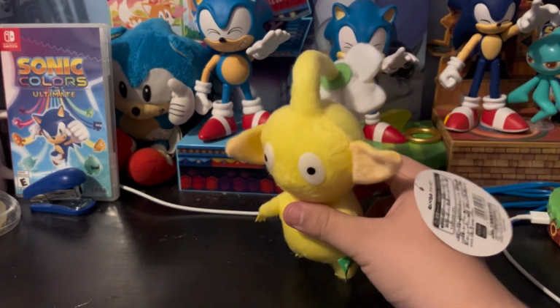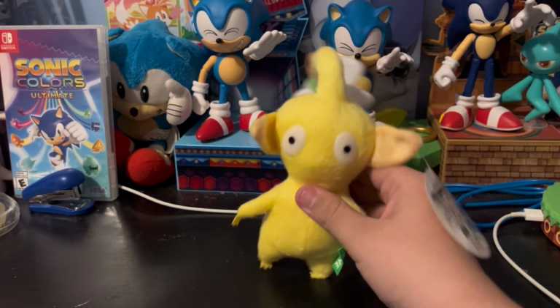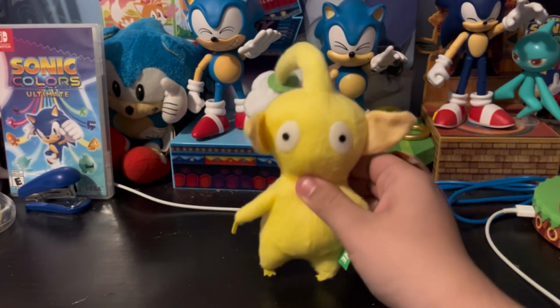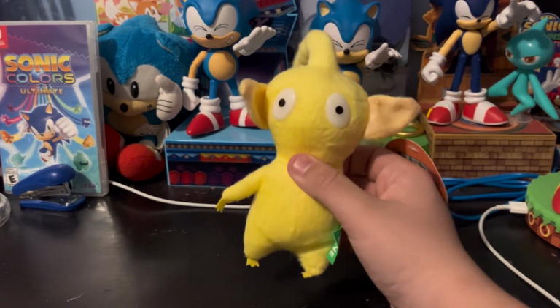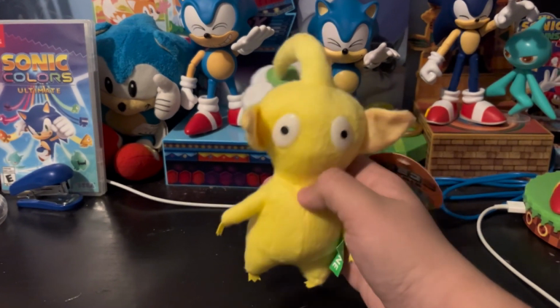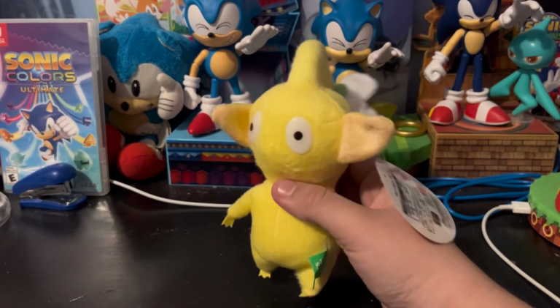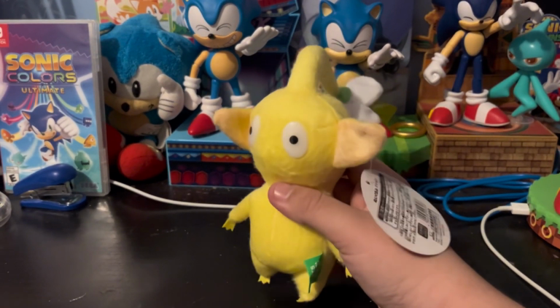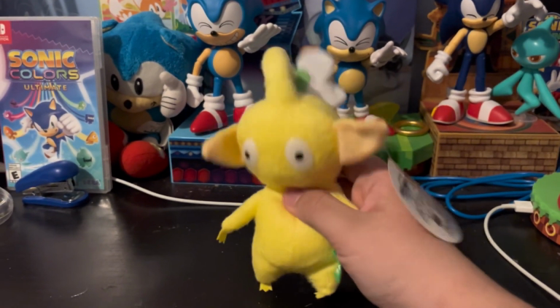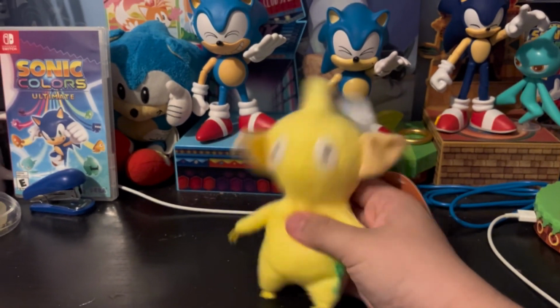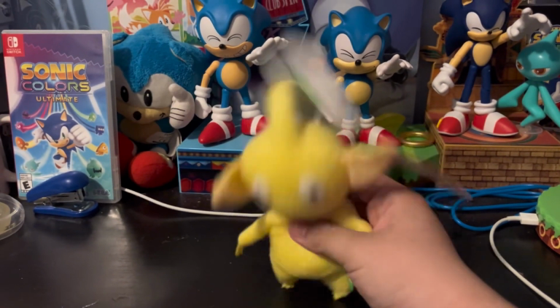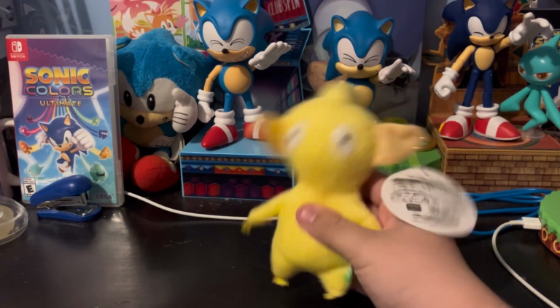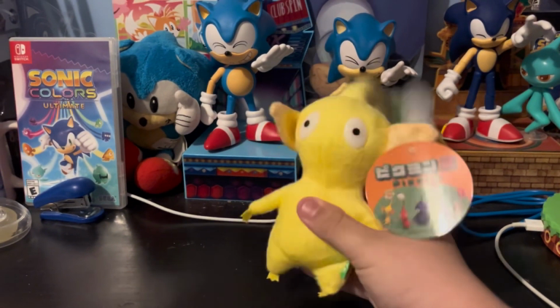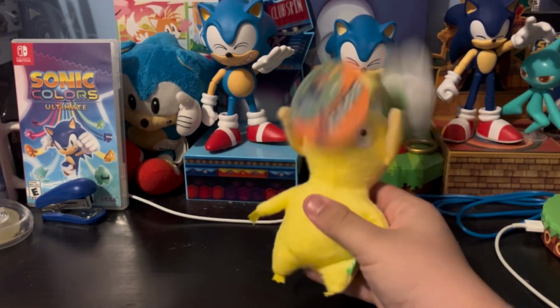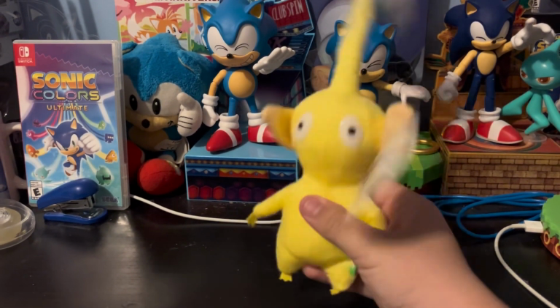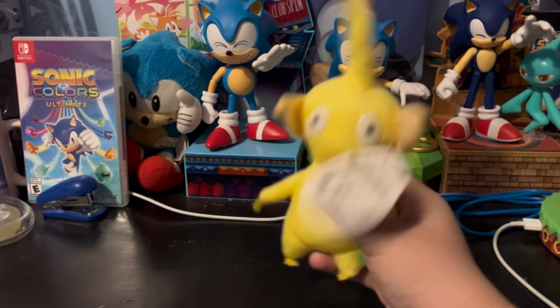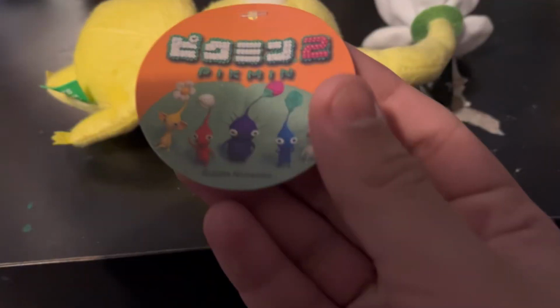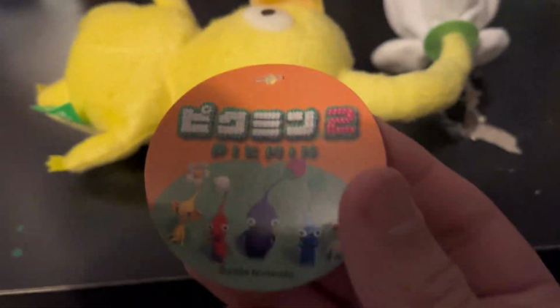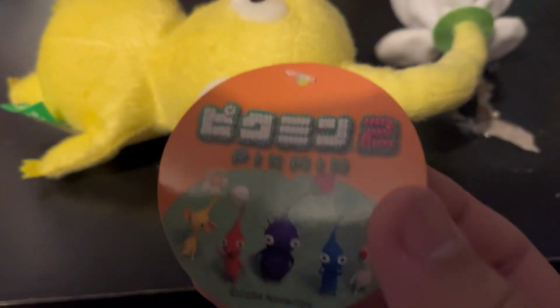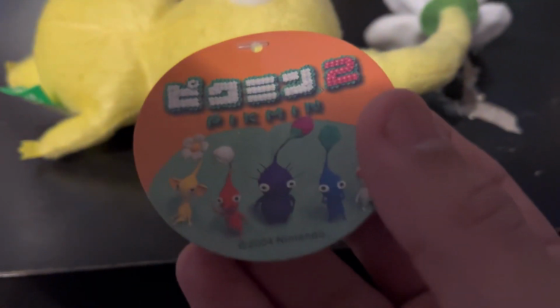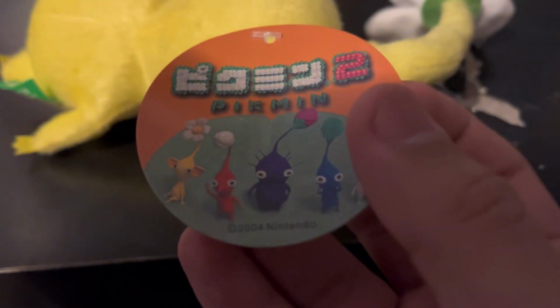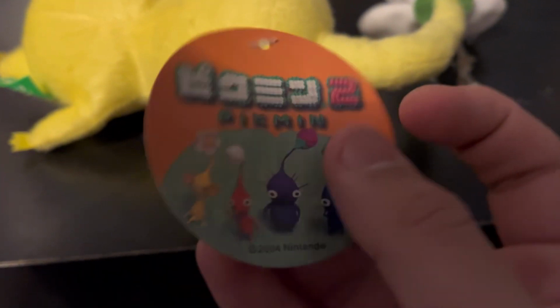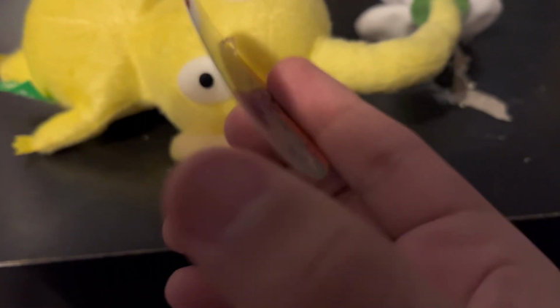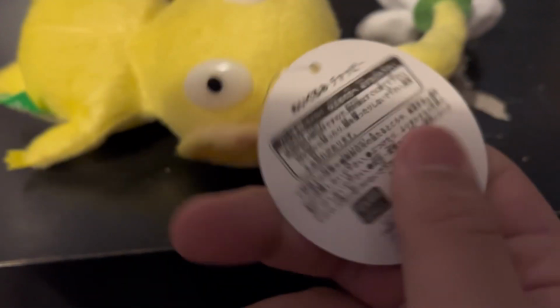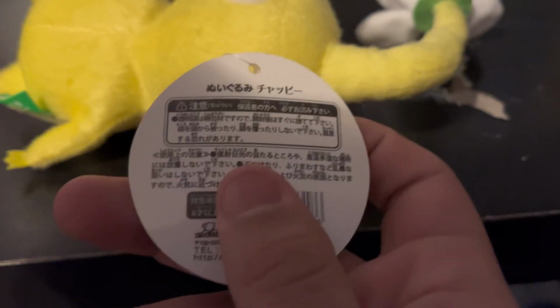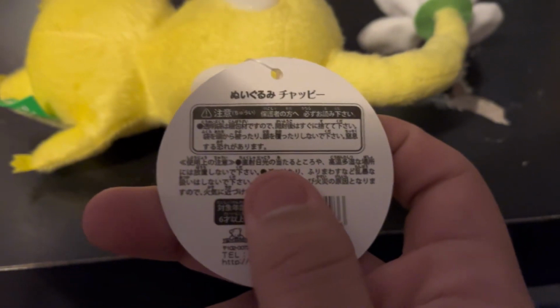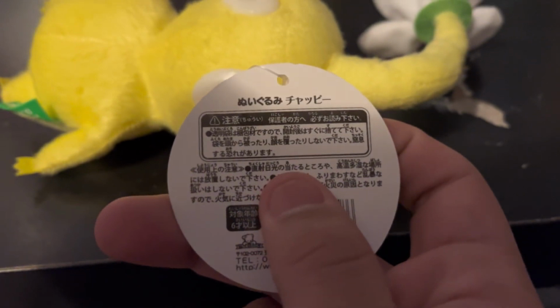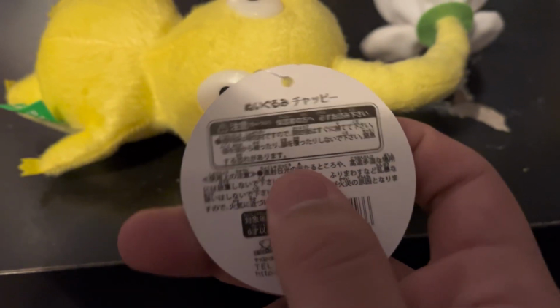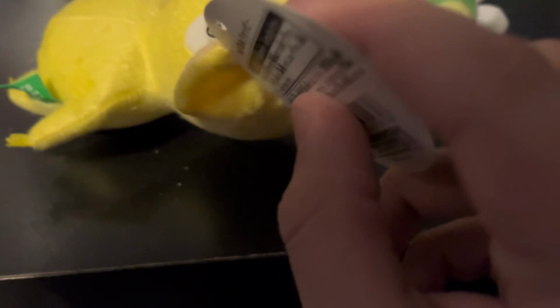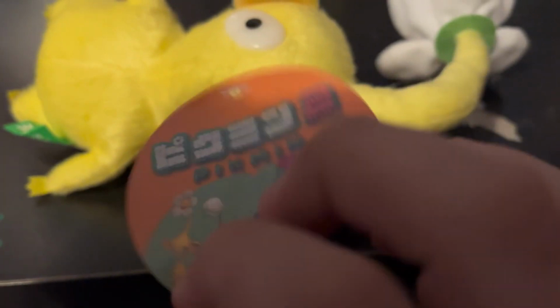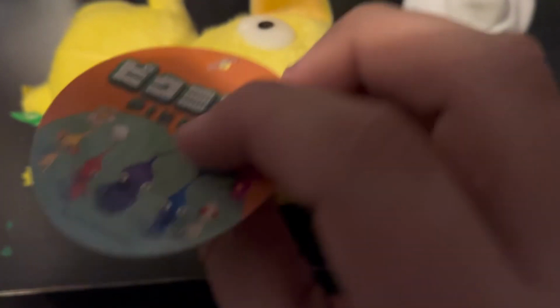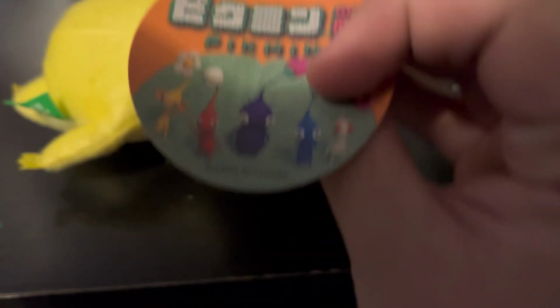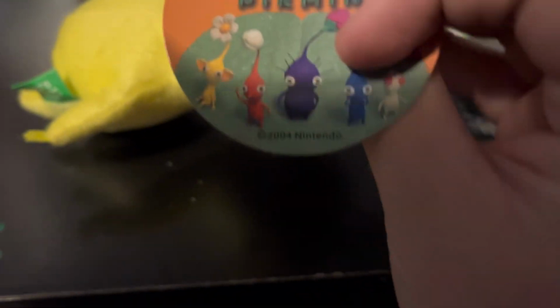He has his charm, he has his charm, and I love him. Here's the tag, and it's using the same Pikmin 2 tags from 2004.